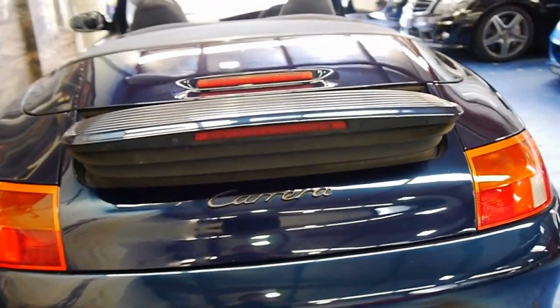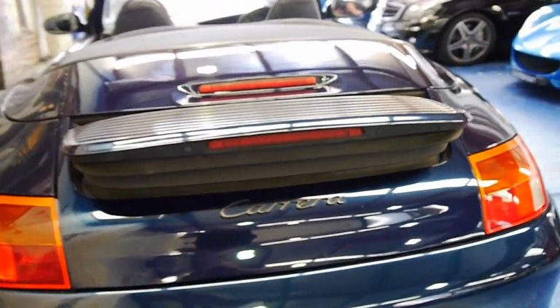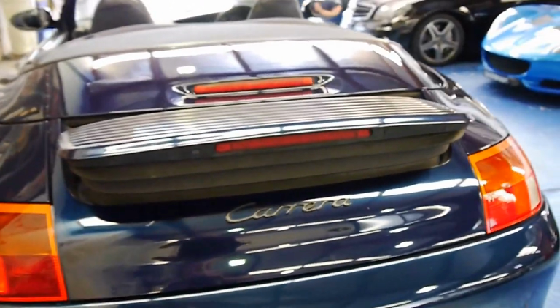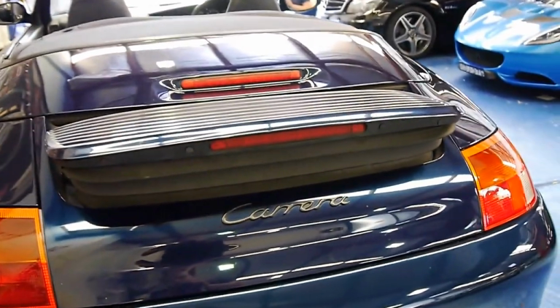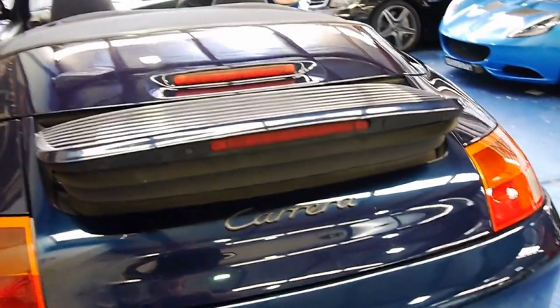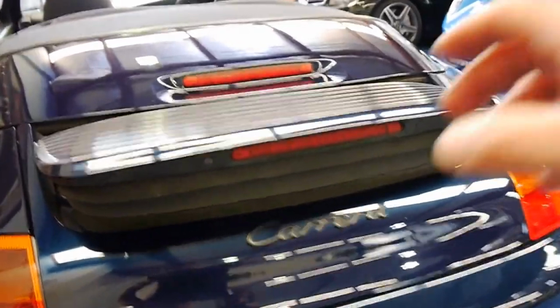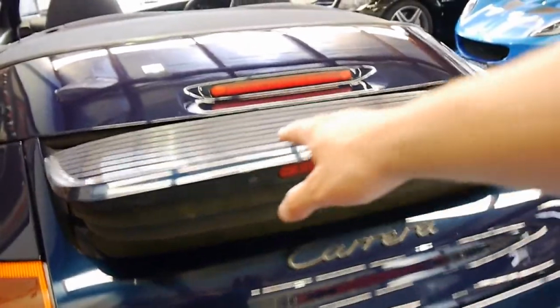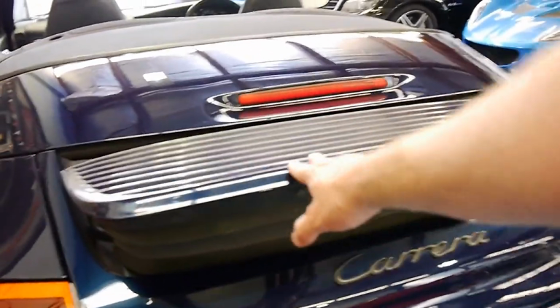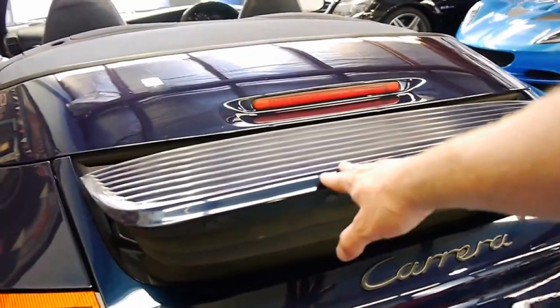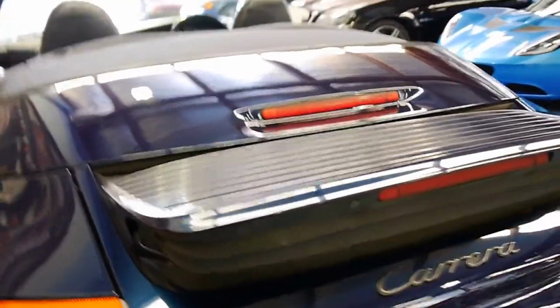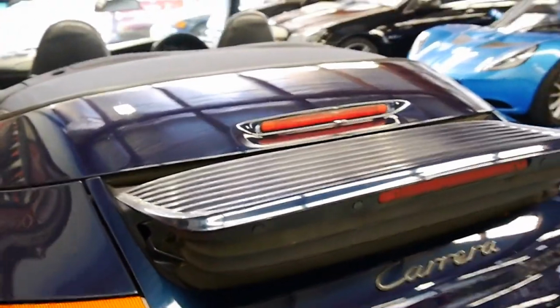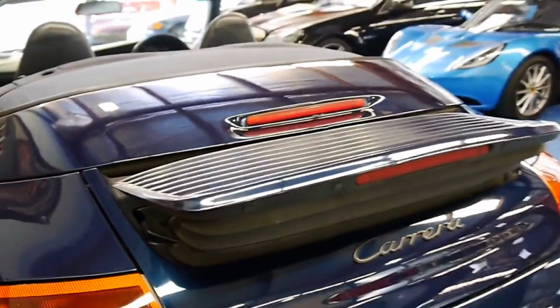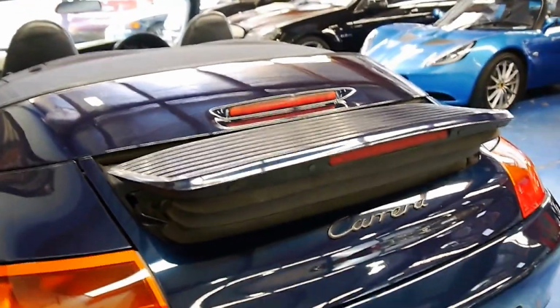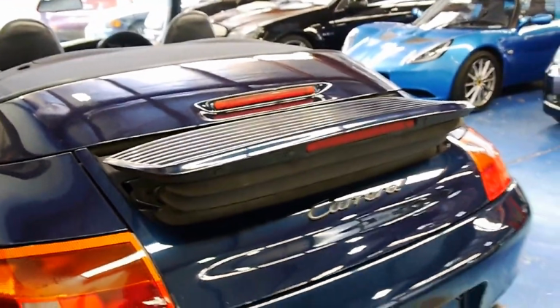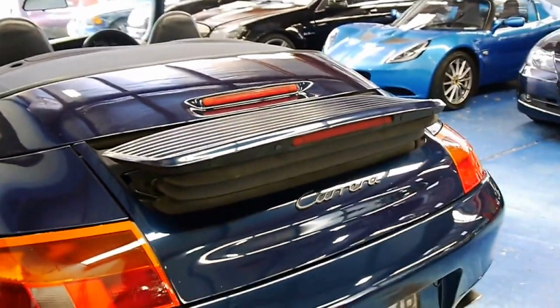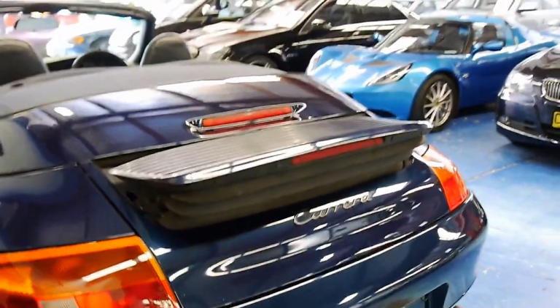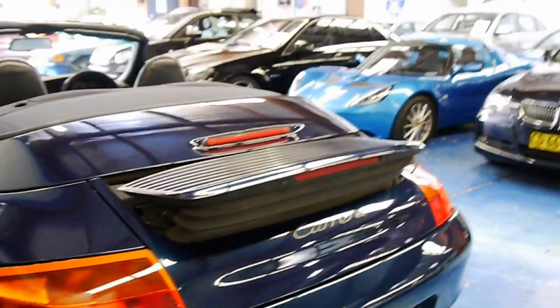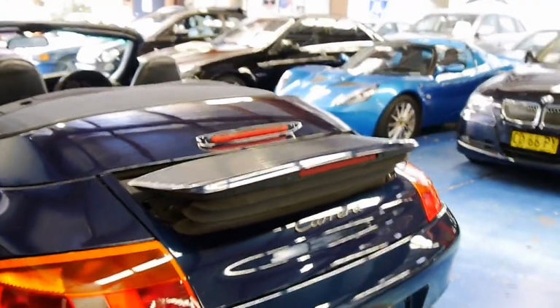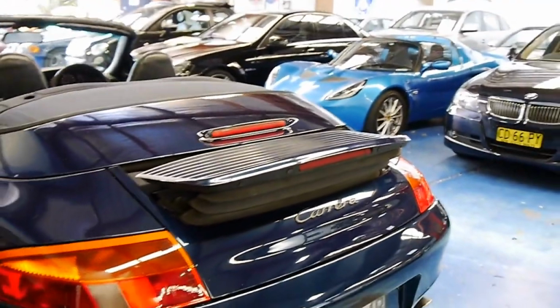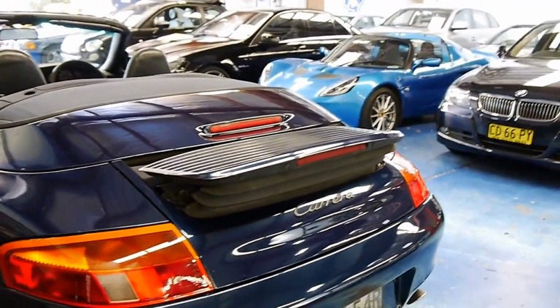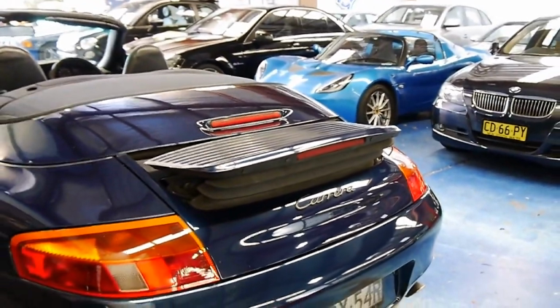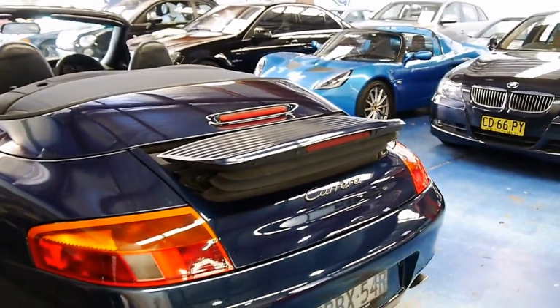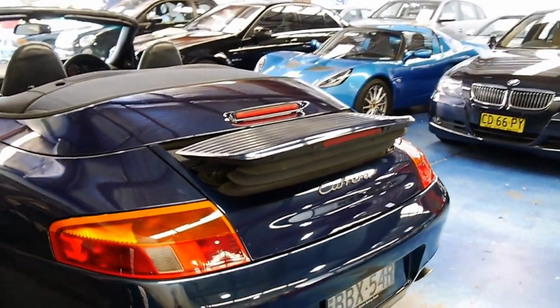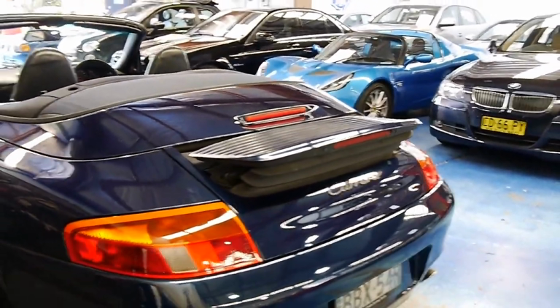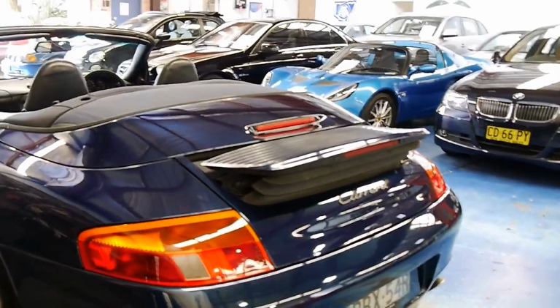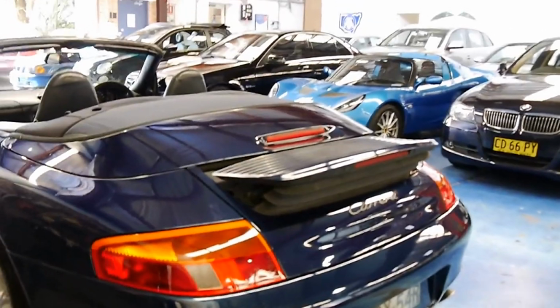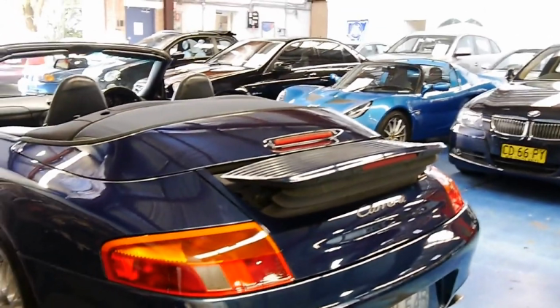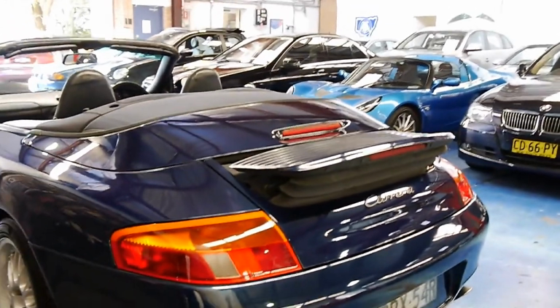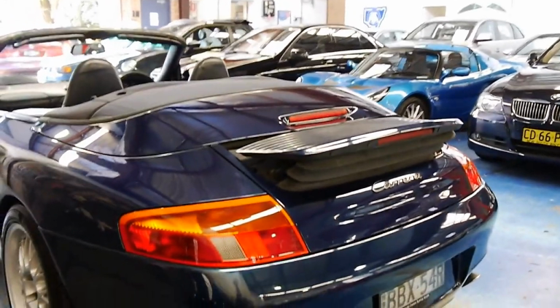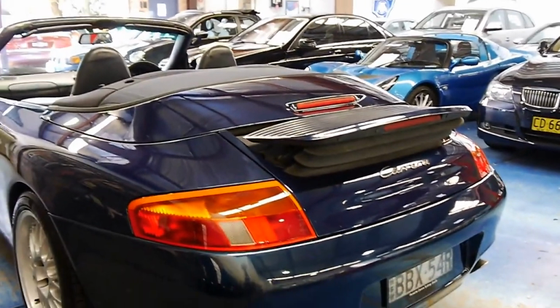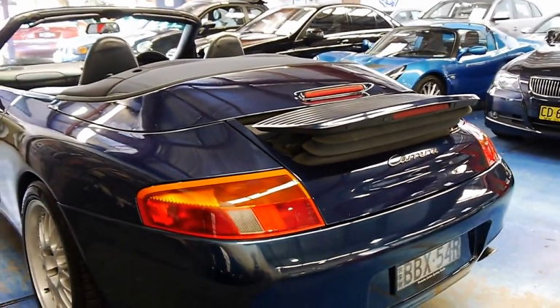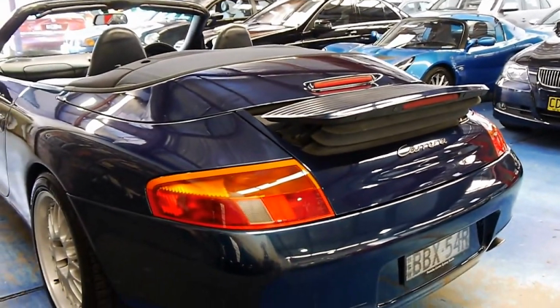You can see the rear spoiler comes up here and it is working. Sometimes over the years the ram can go and you need to get them replaced, but not this car.